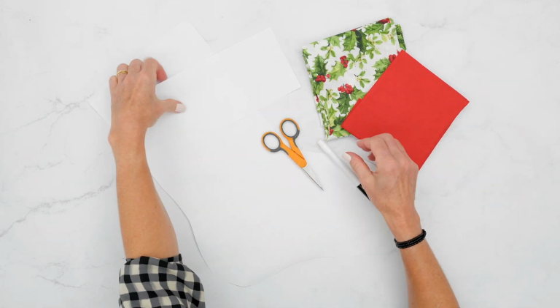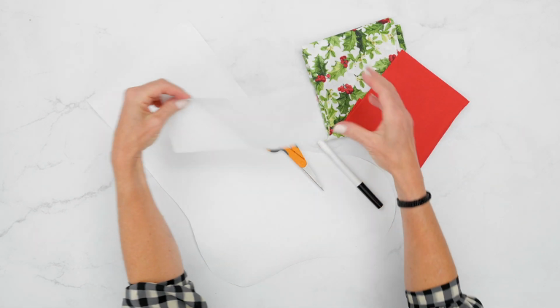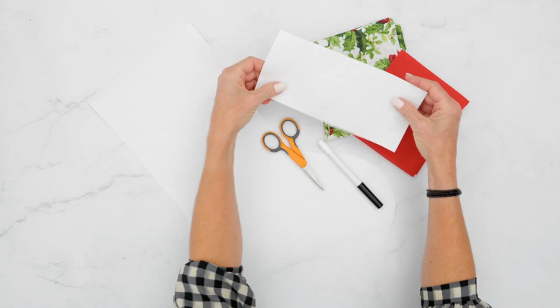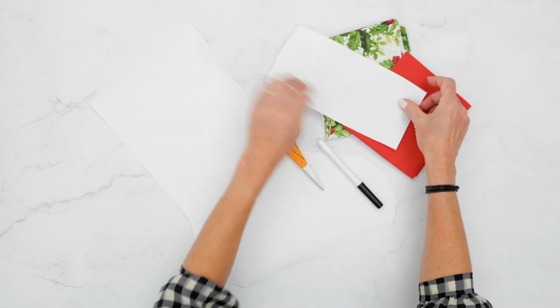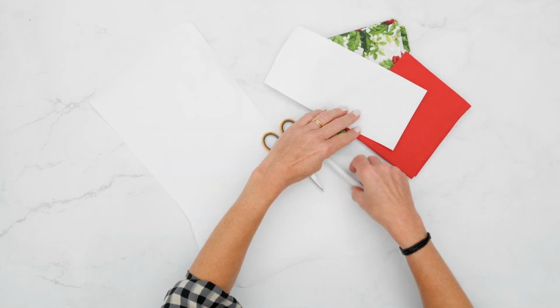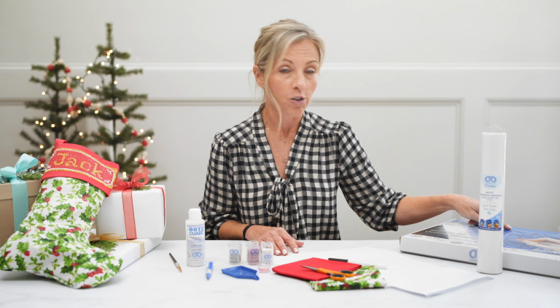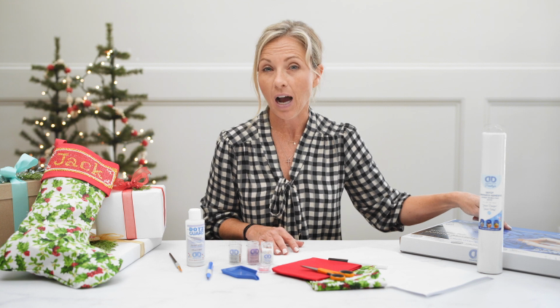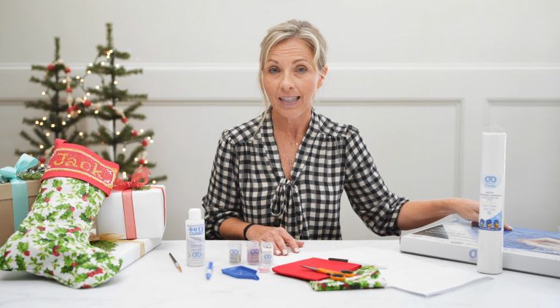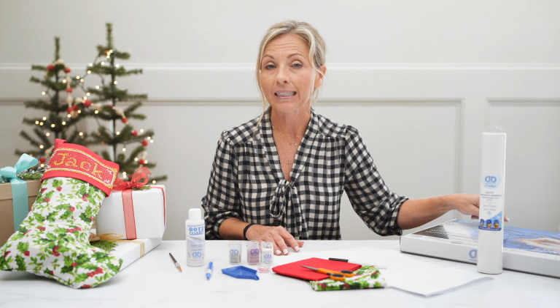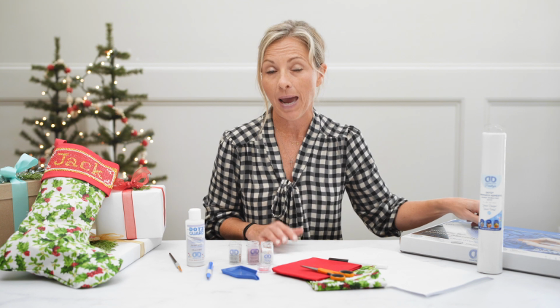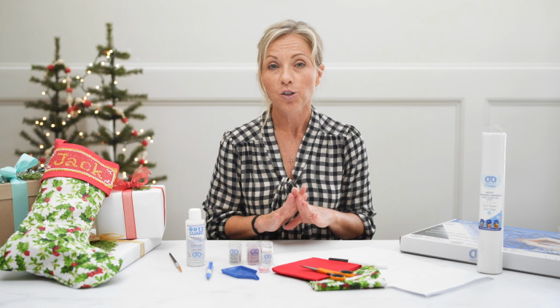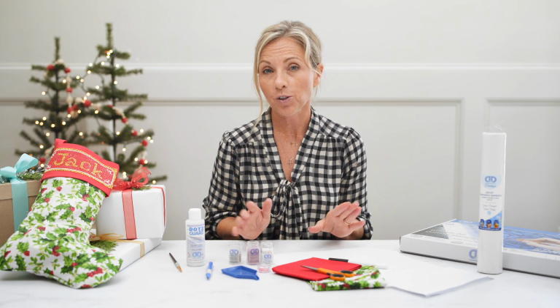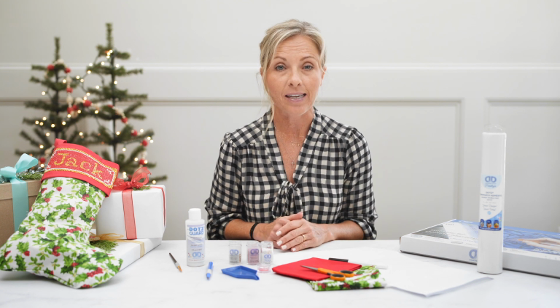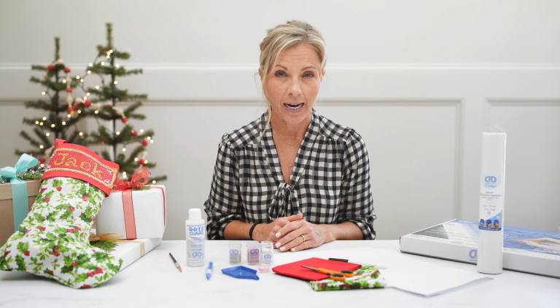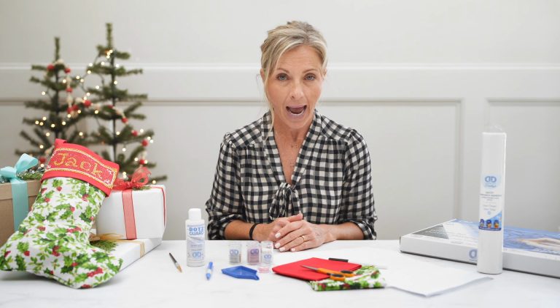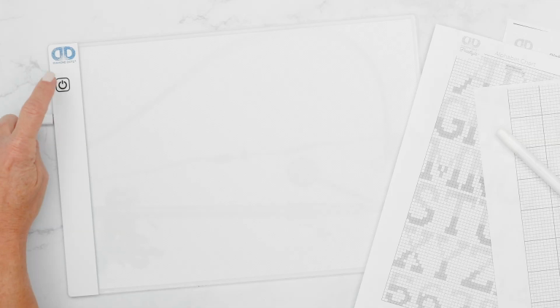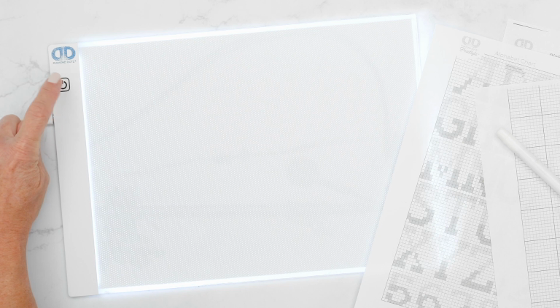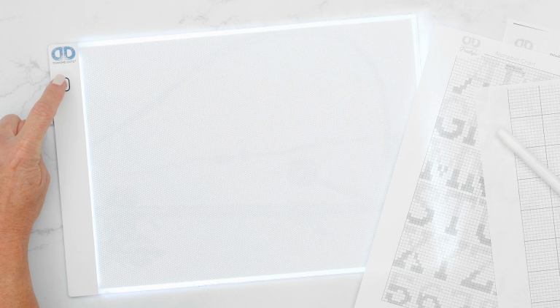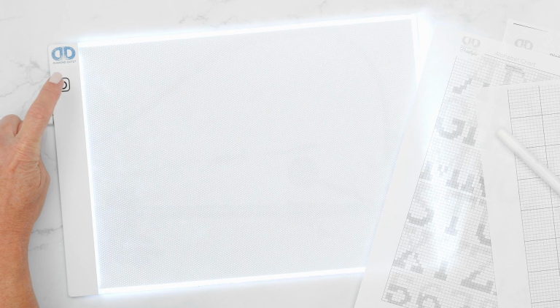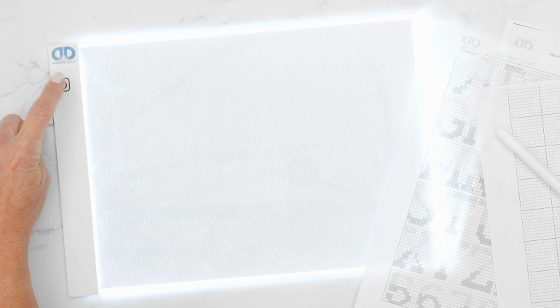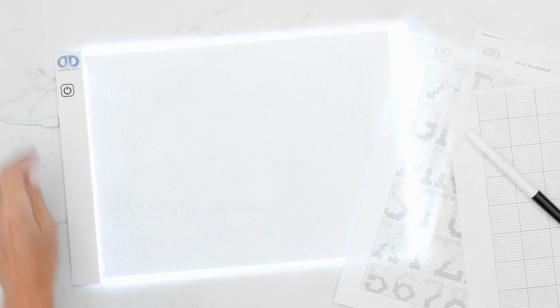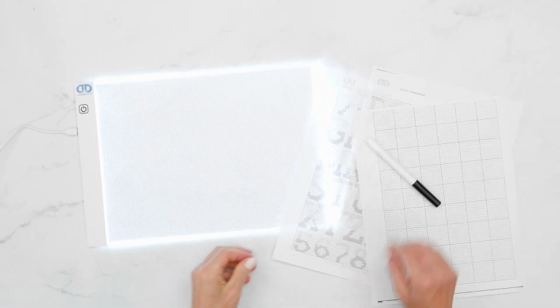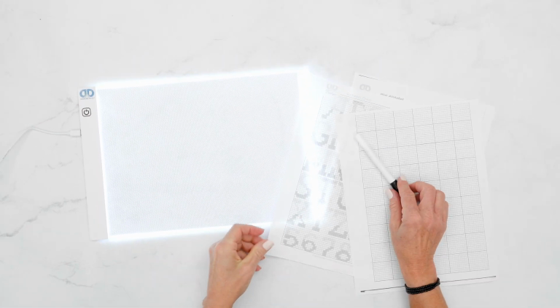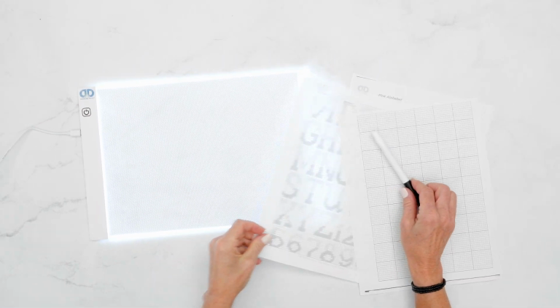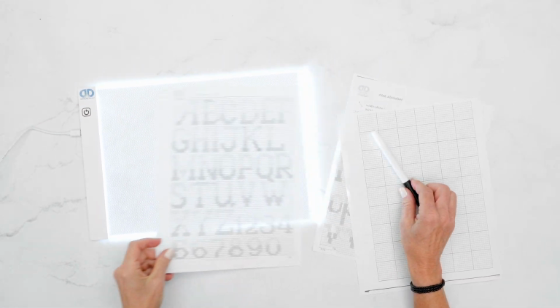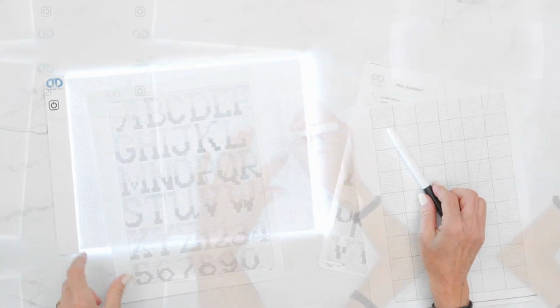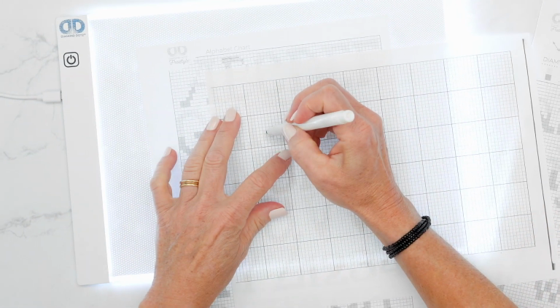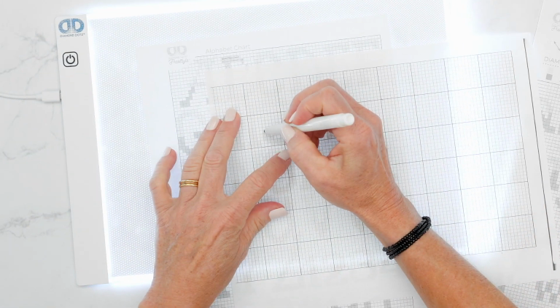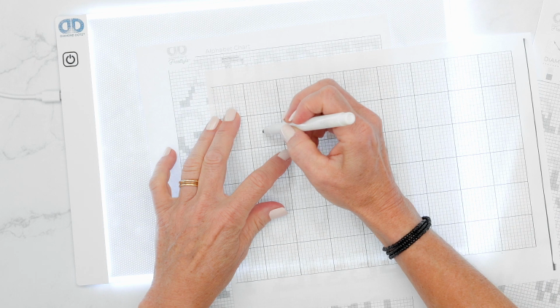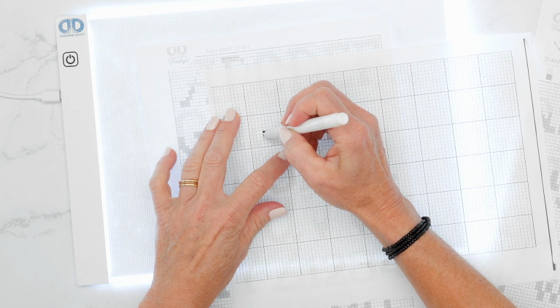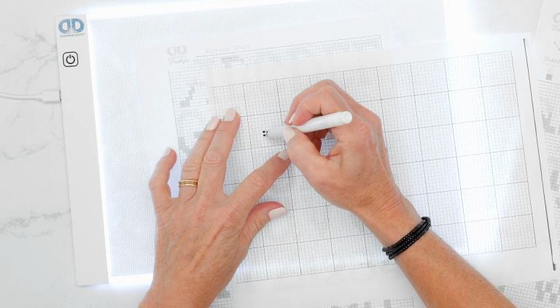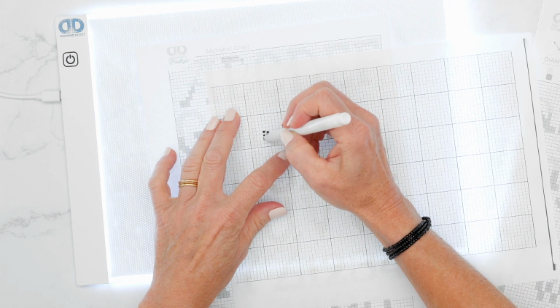Once you've got your stocking, you're going to use your Dots Light Pad to personalize and create your pattern. Place your alphabet on your Dots Light Table and, using your marker, you're going to create your pattern.